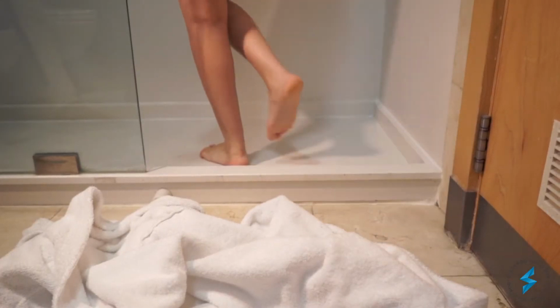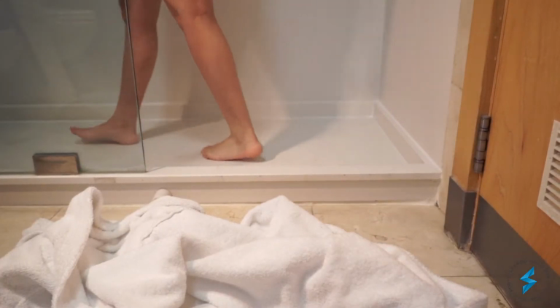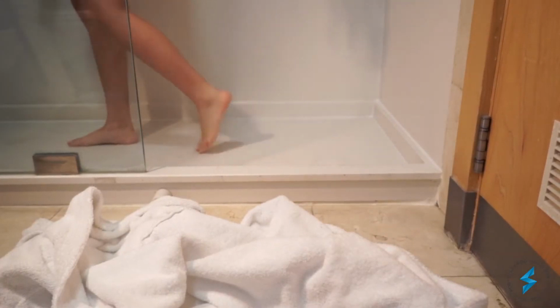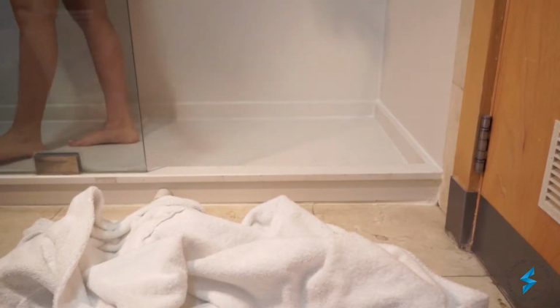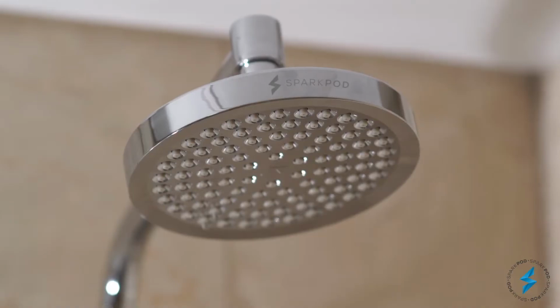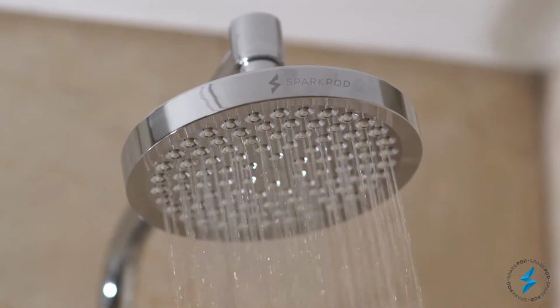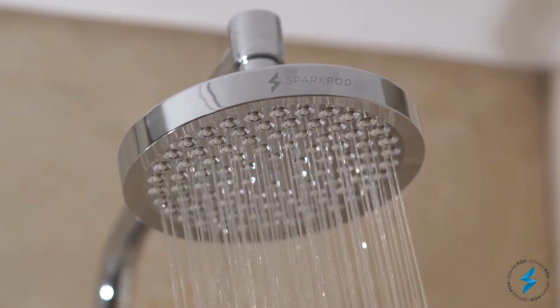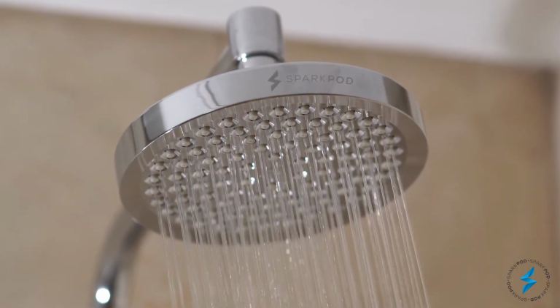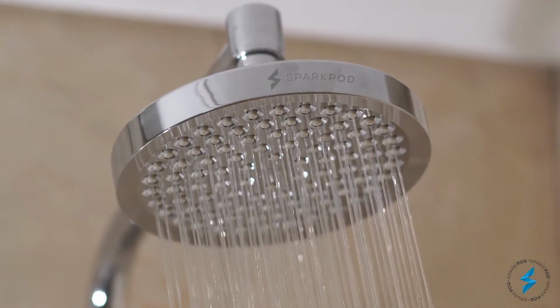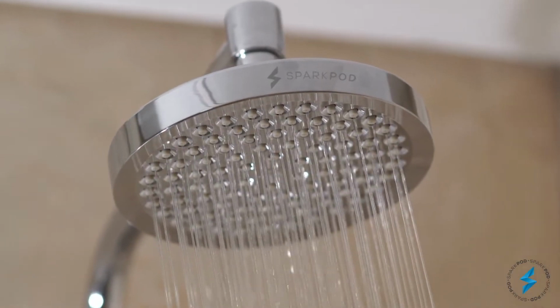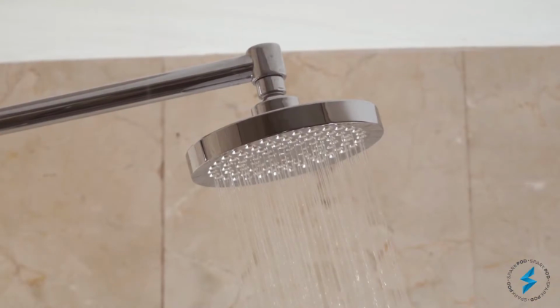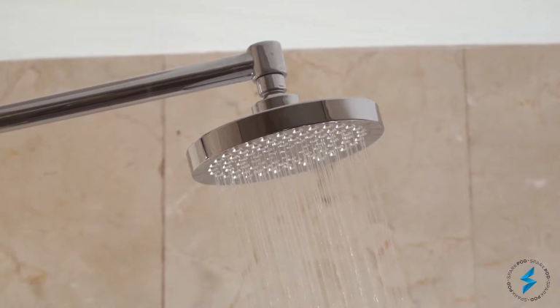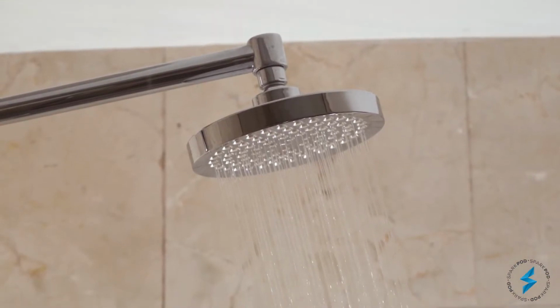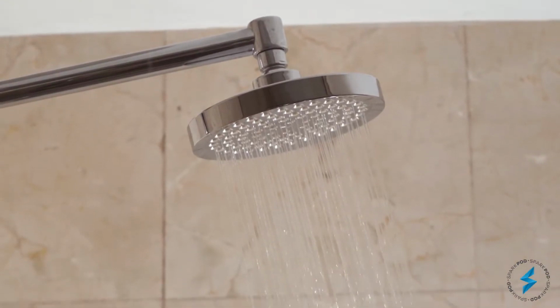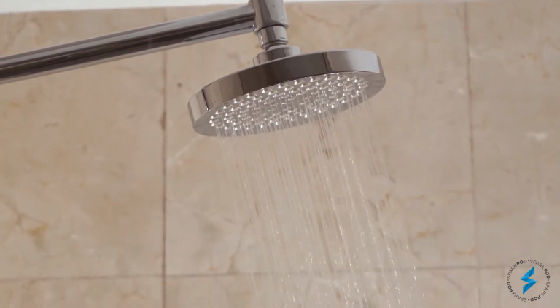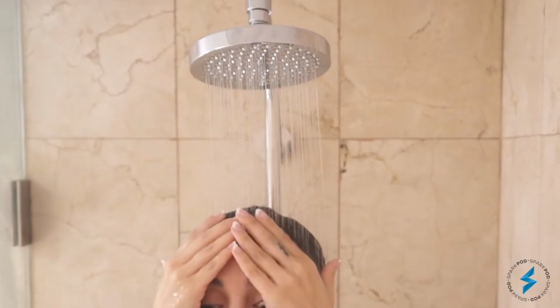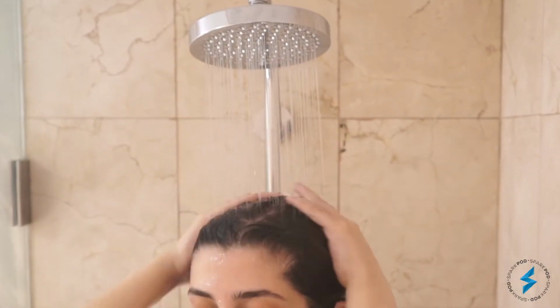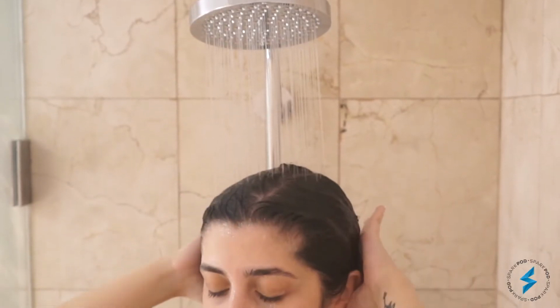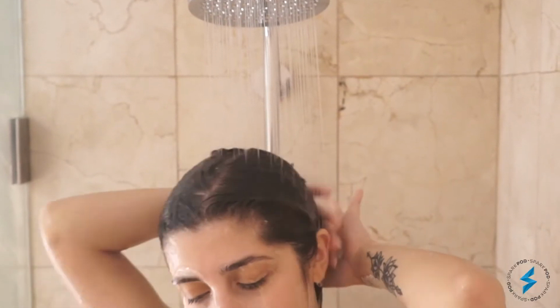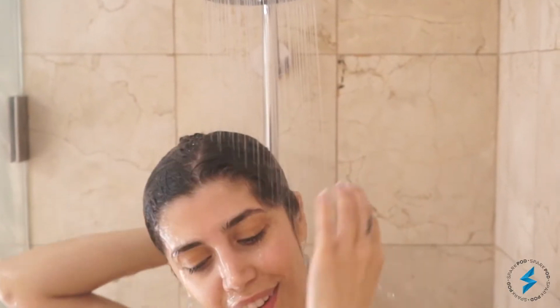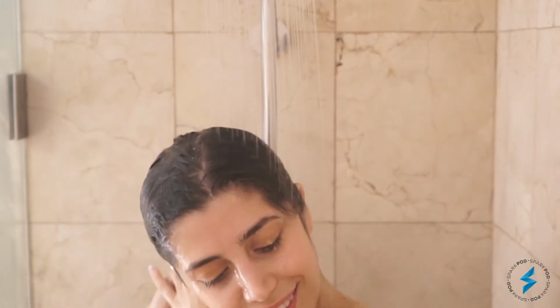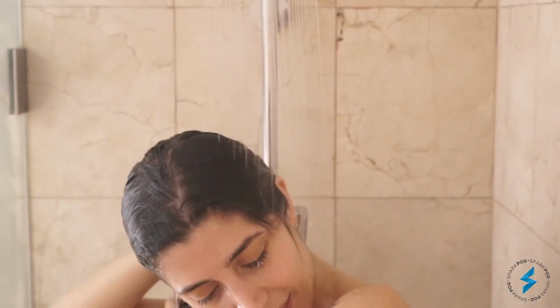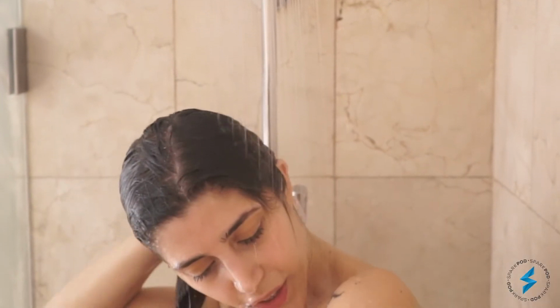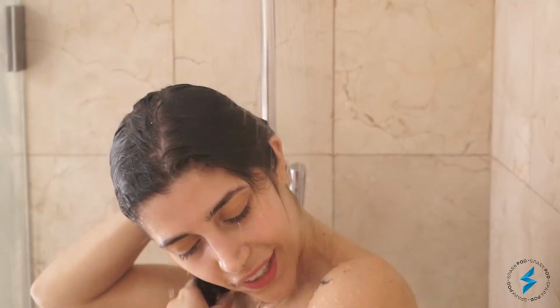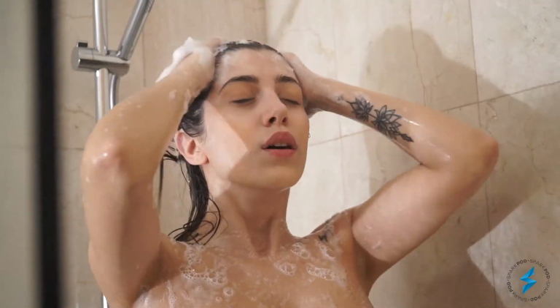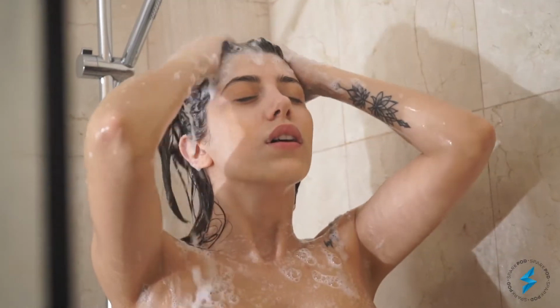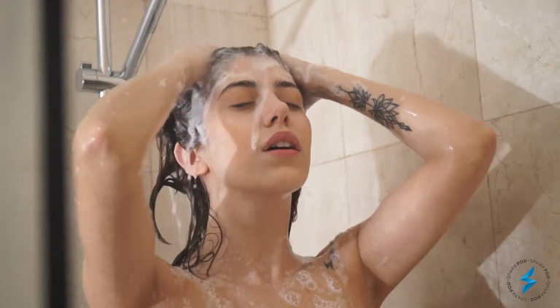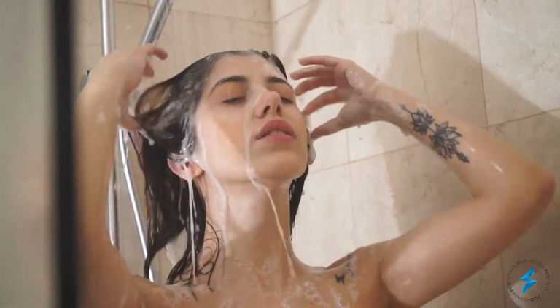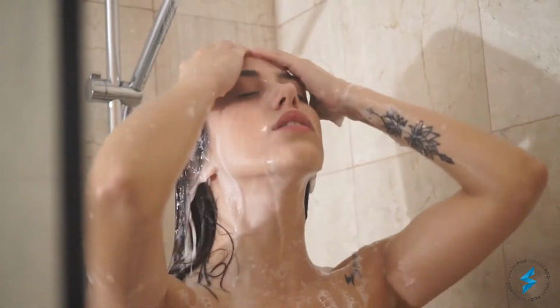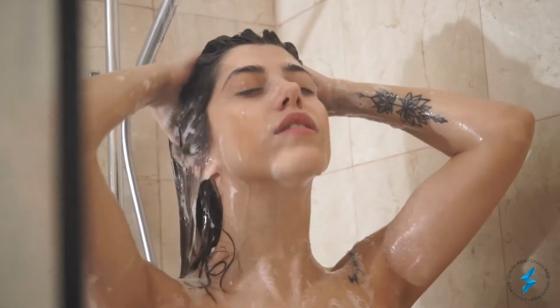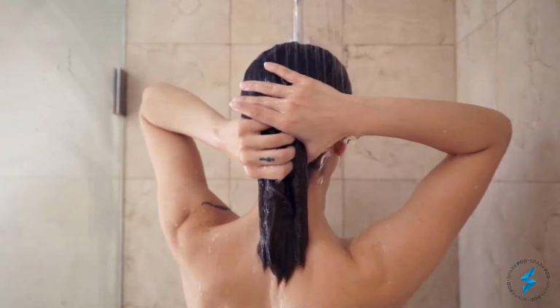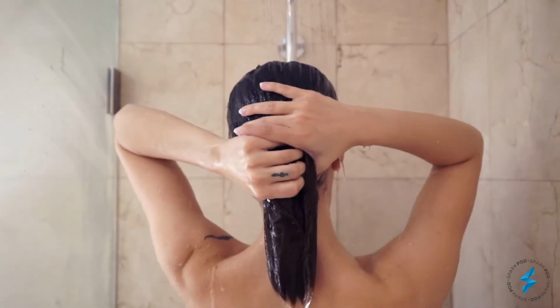This is why I chose SparkPod Showerhead. I can enjoy high water pressure without worrying about a high water bill. It's like standing under a strong but soft rainfall.